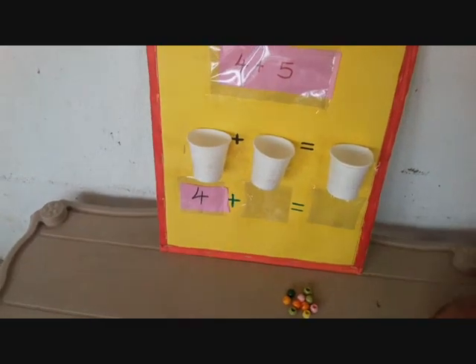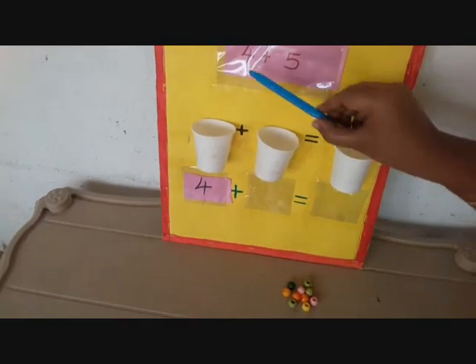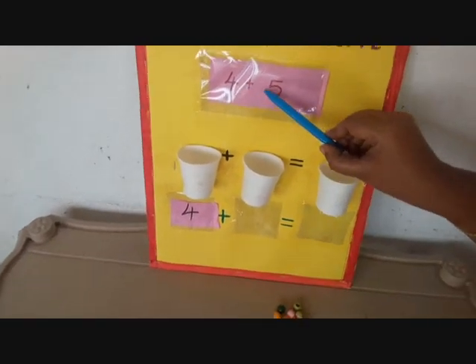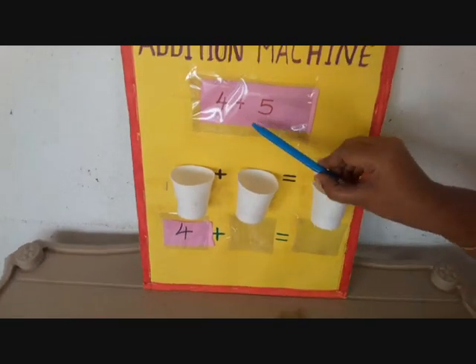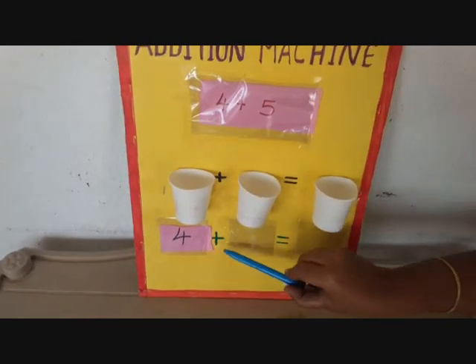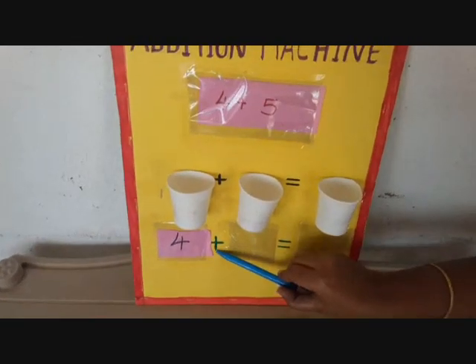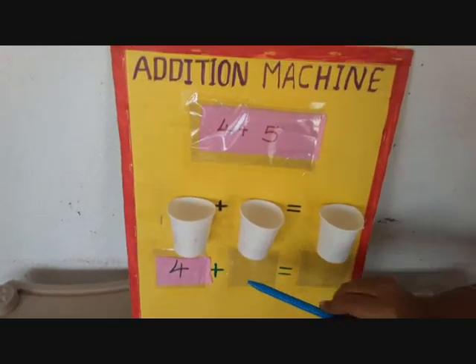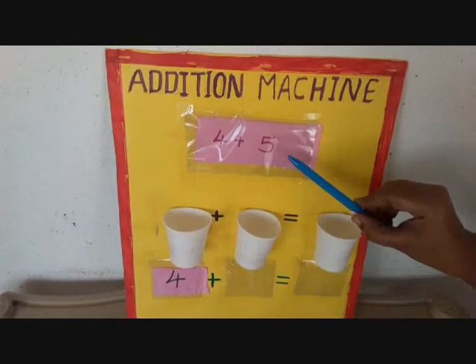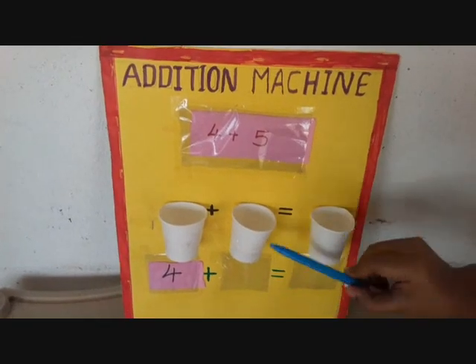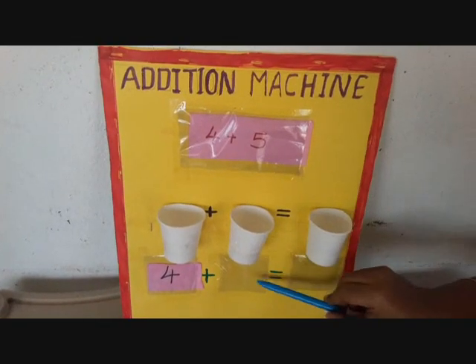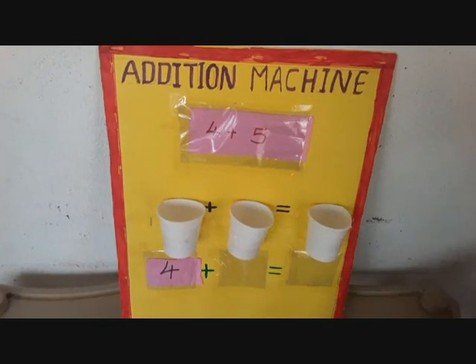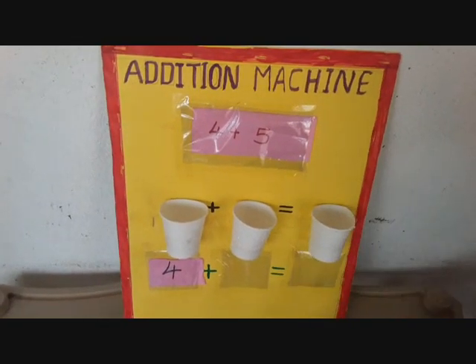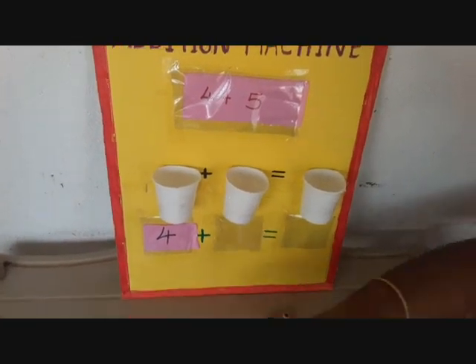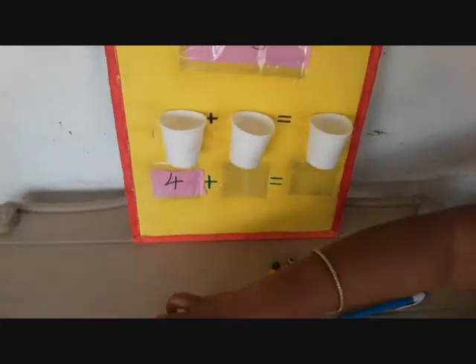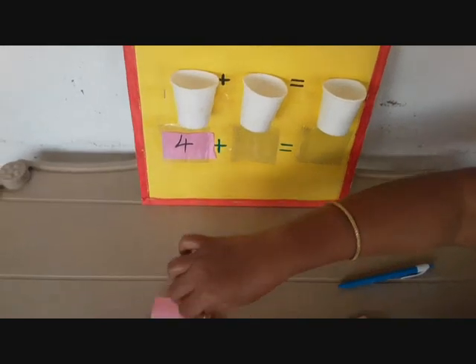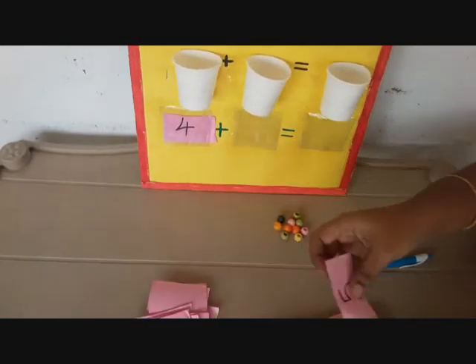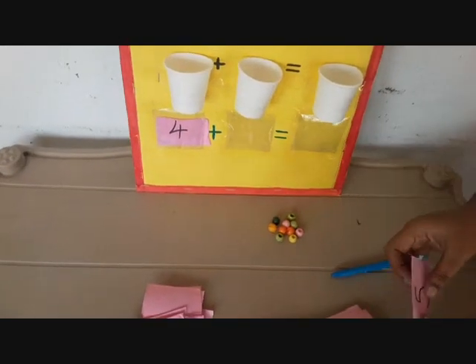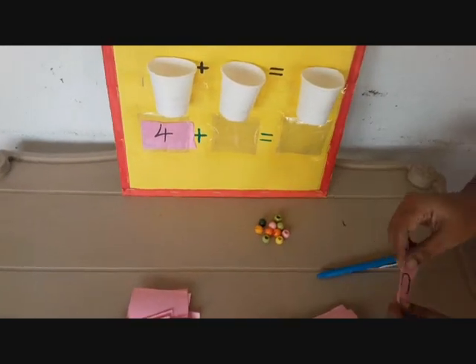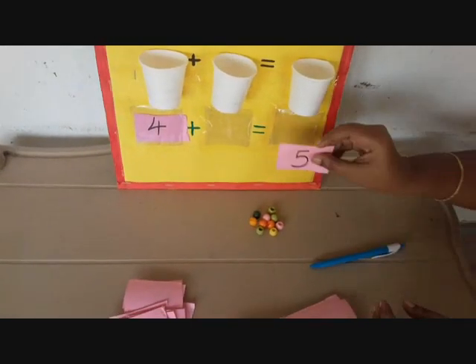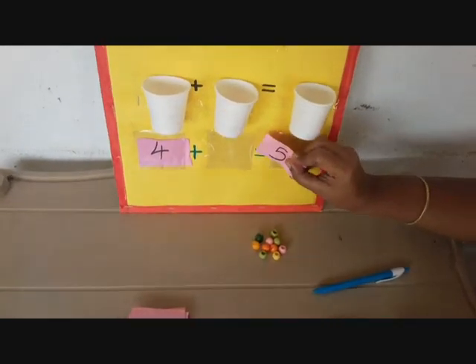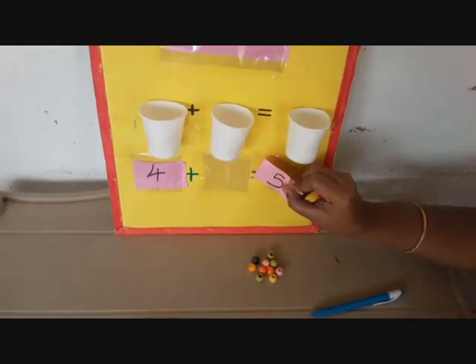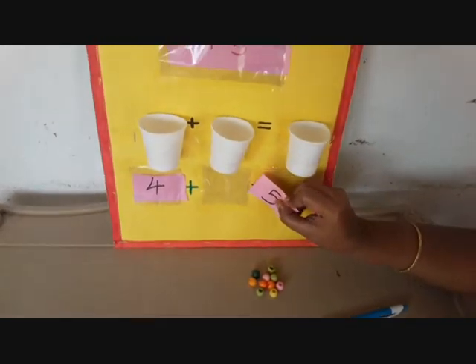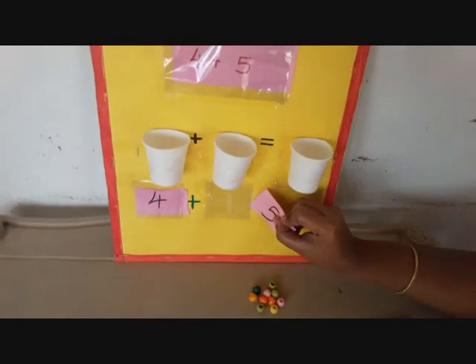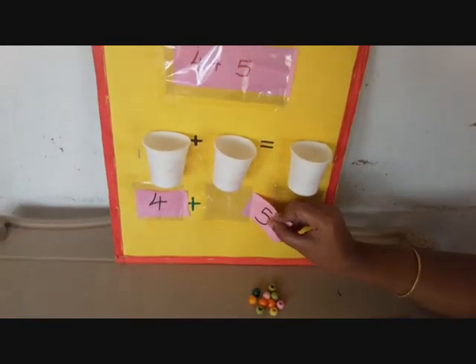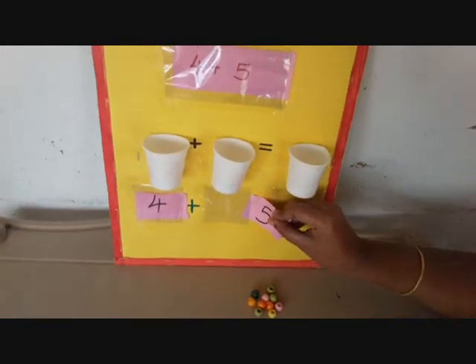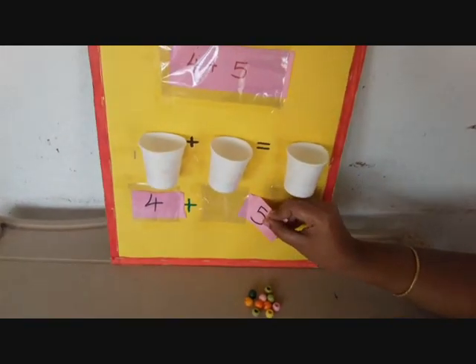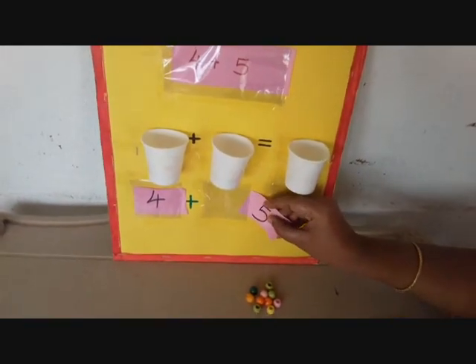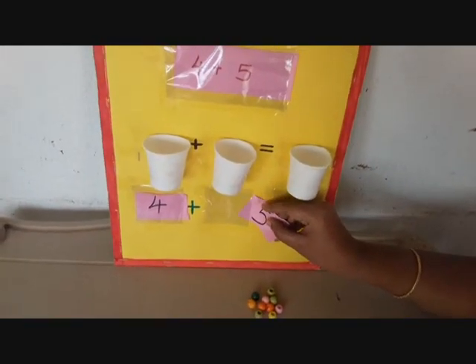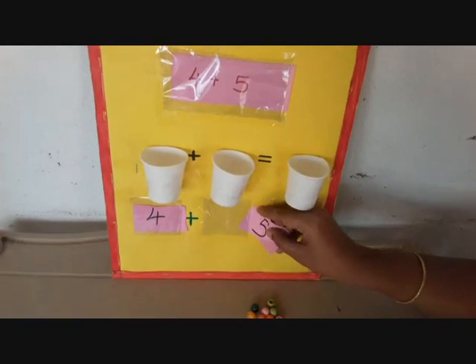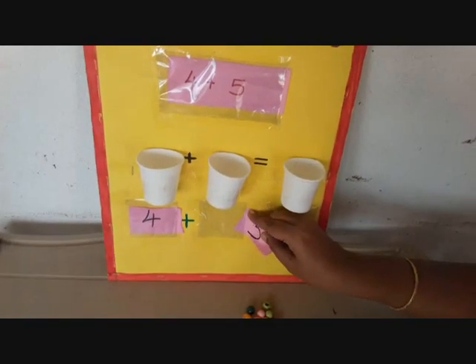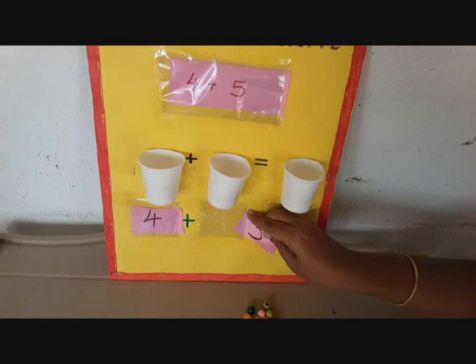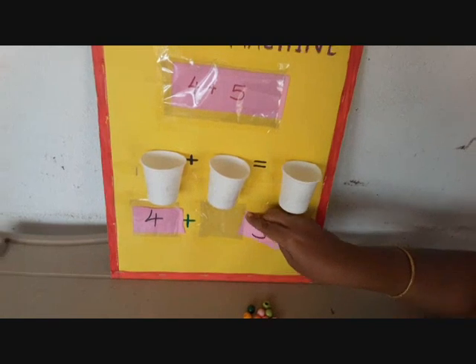4 plus 5. Now they will take 5 and they will insert in the second pocket.